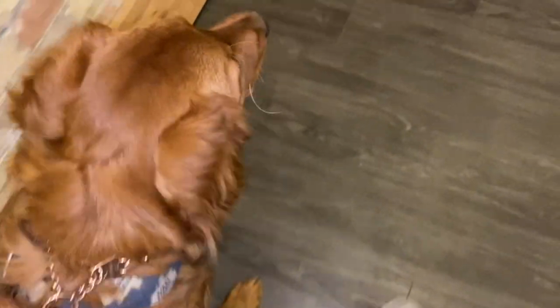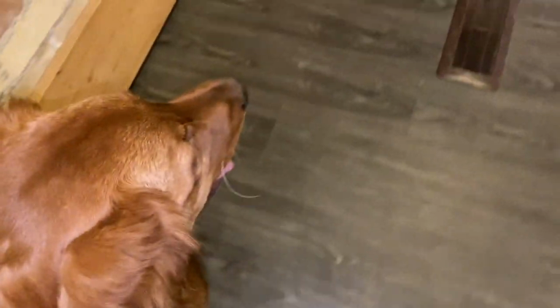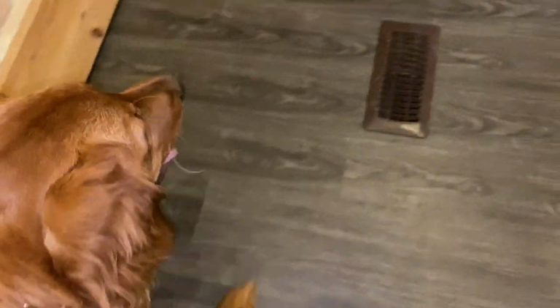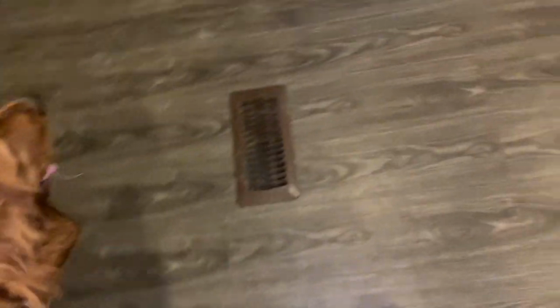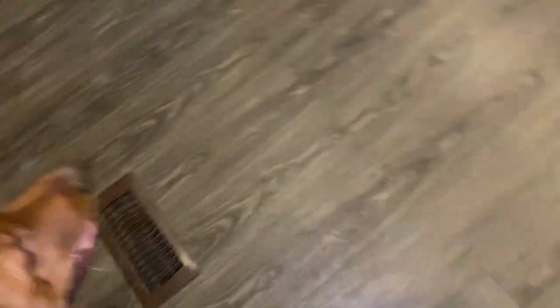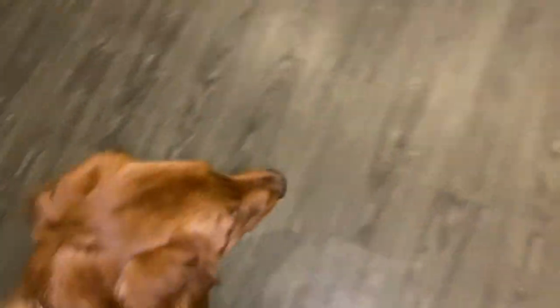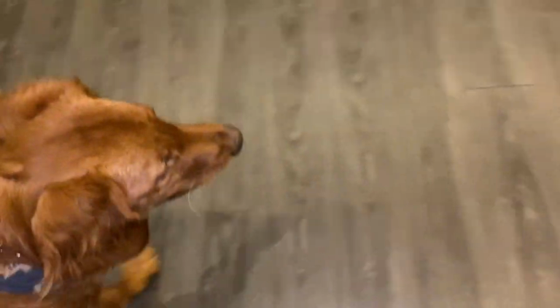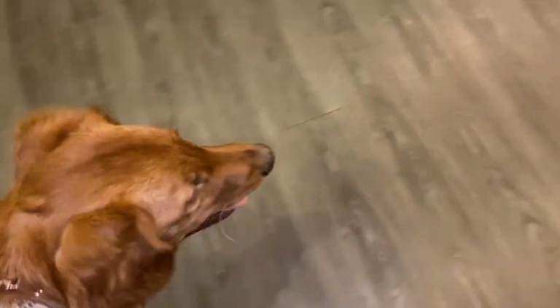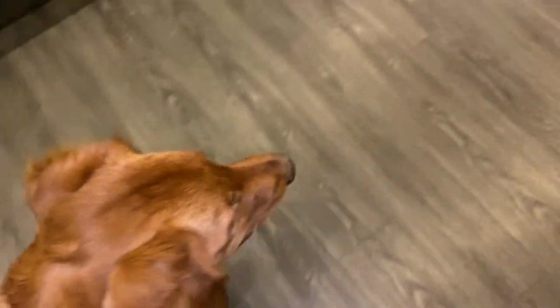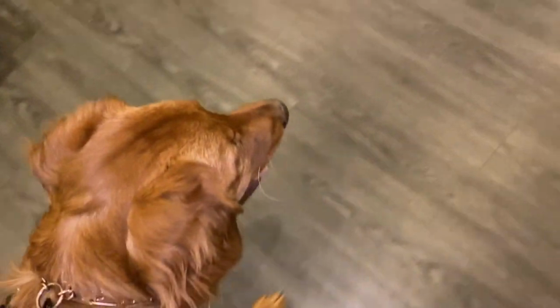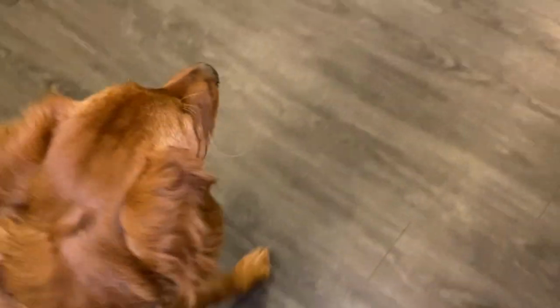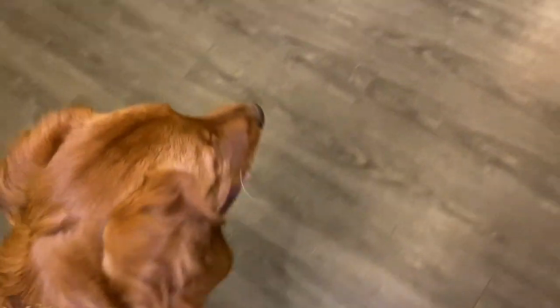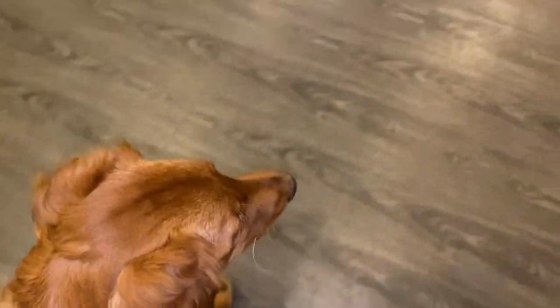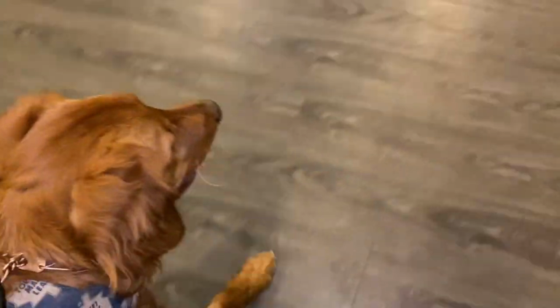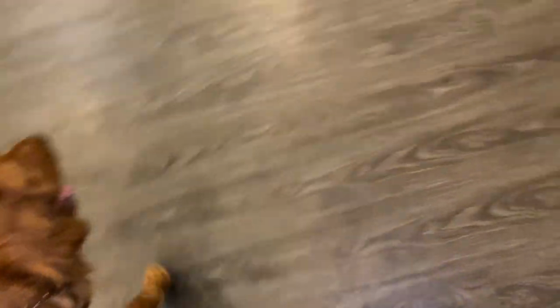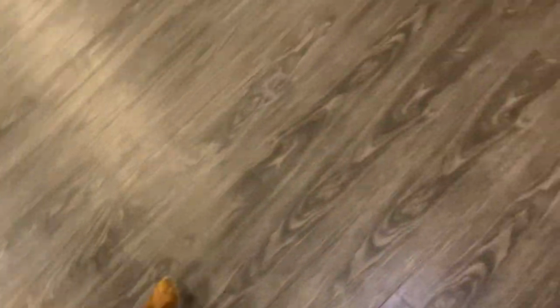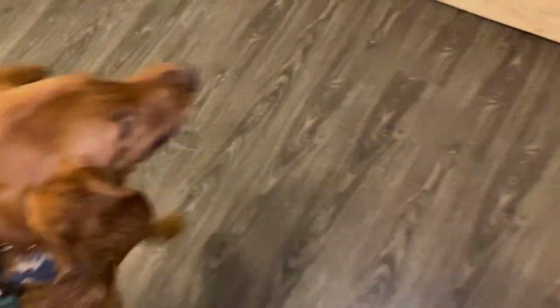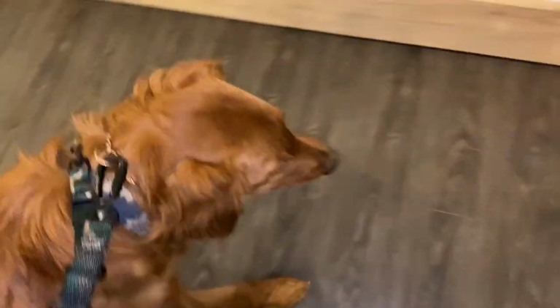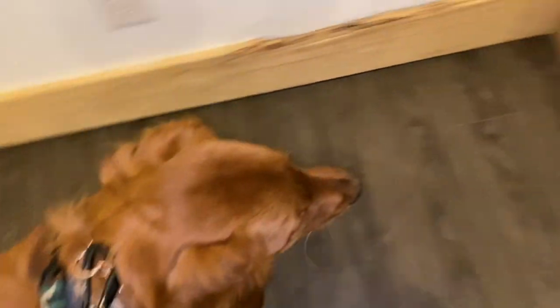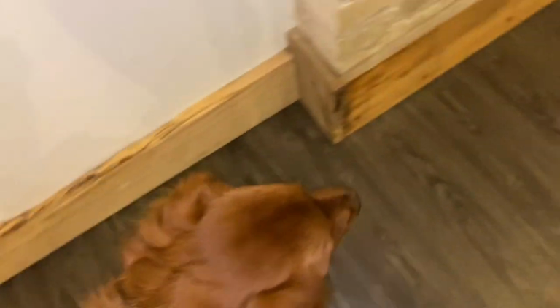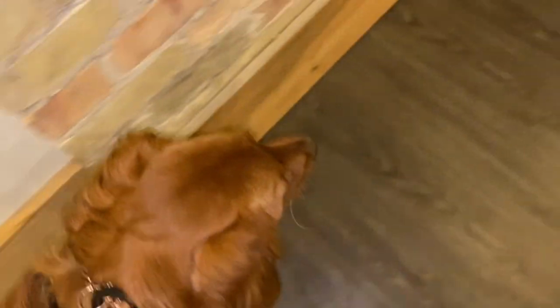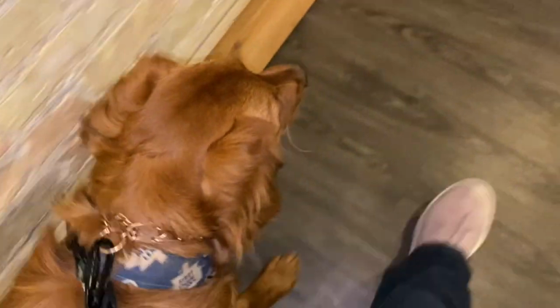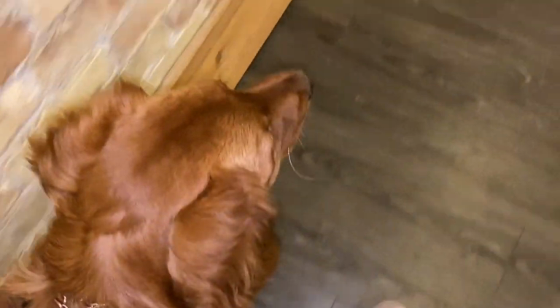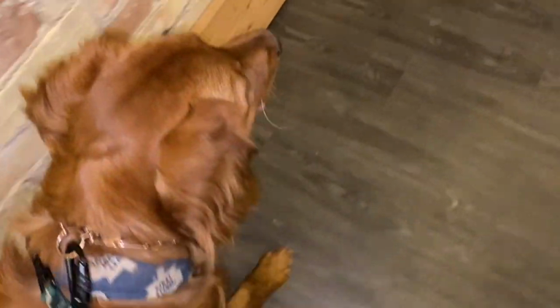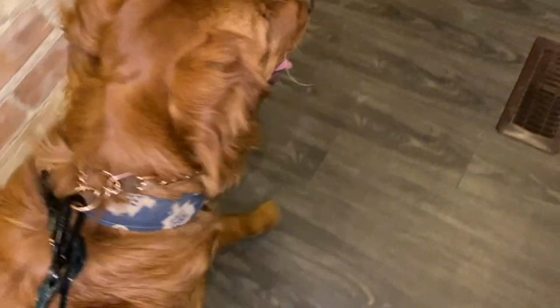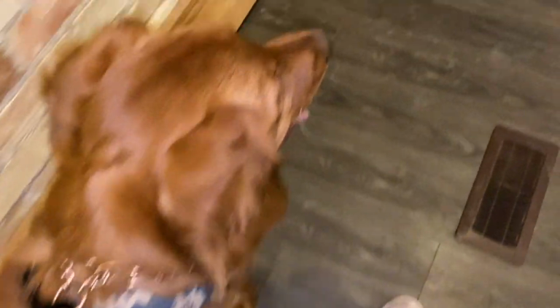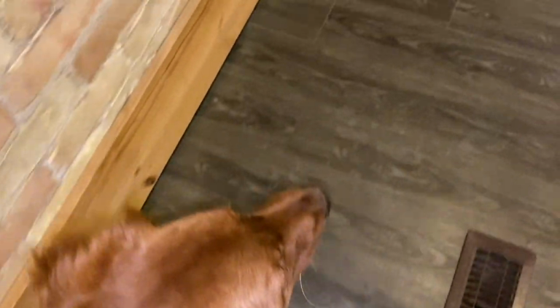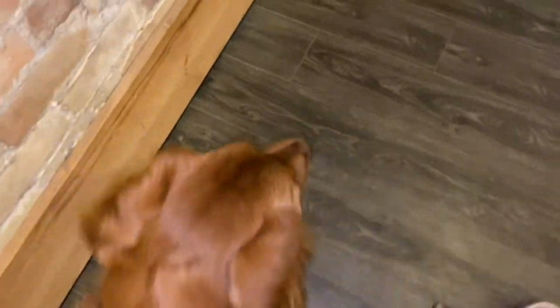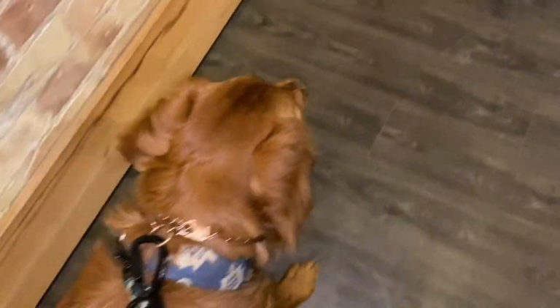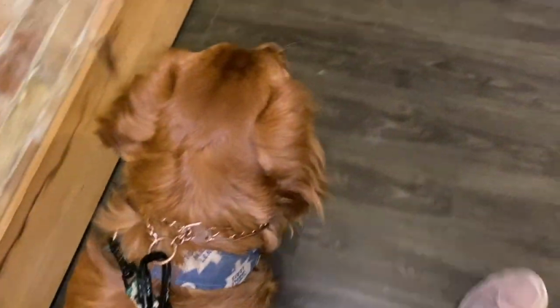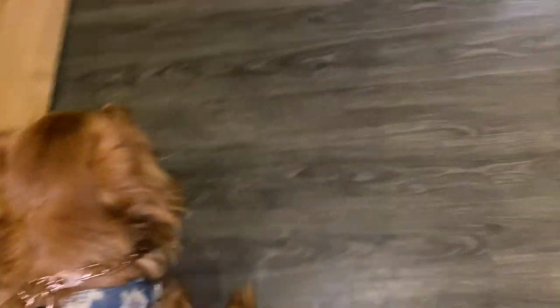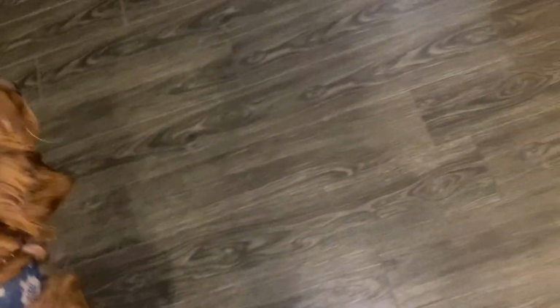So we'll do a turn — Winston, quick 180. Do another one. Winston, get him to follow. Slow it down again some more.